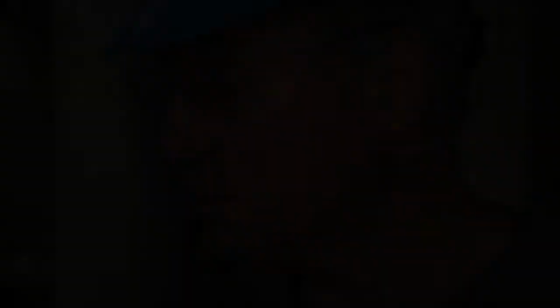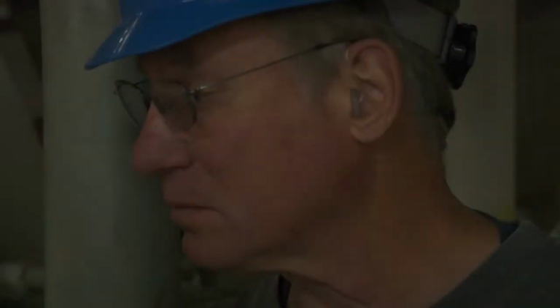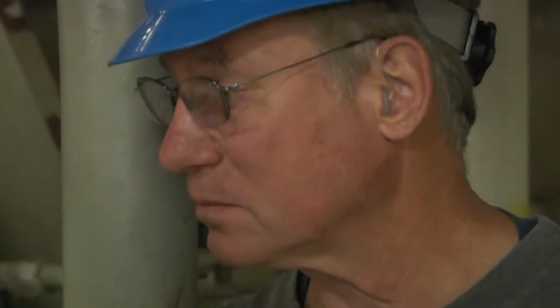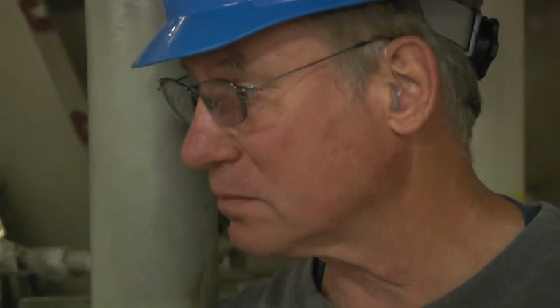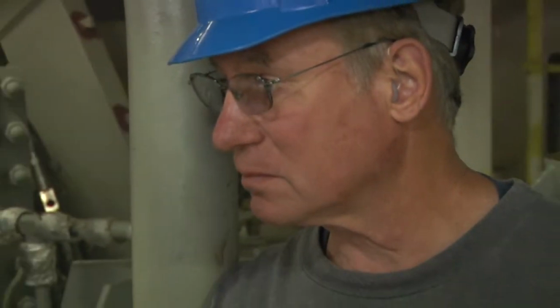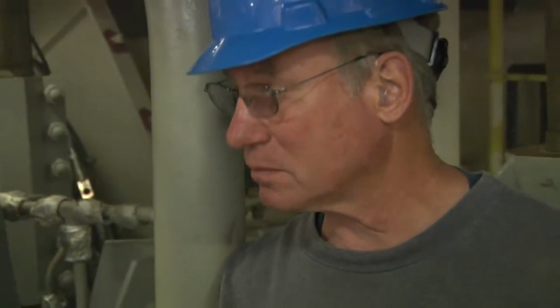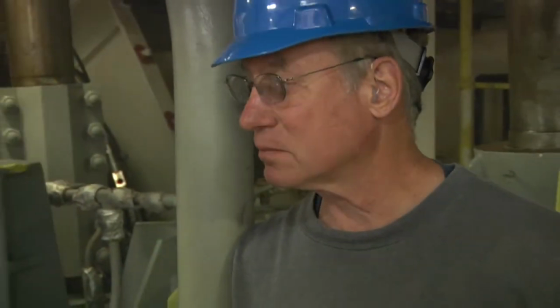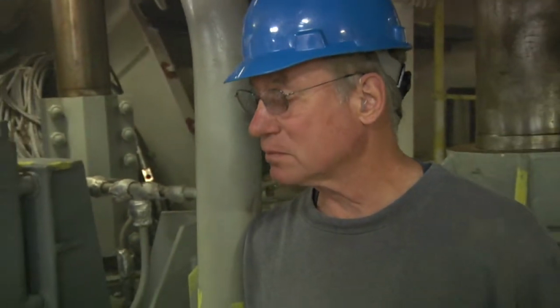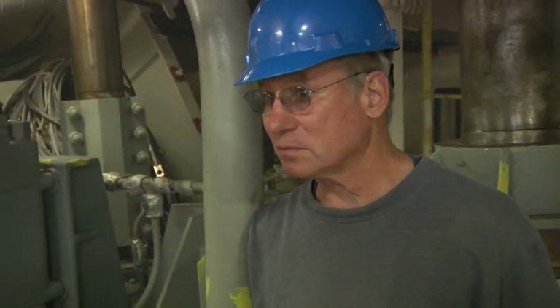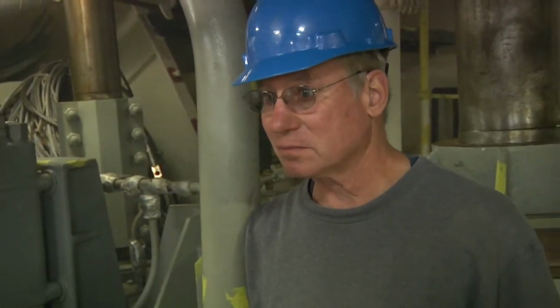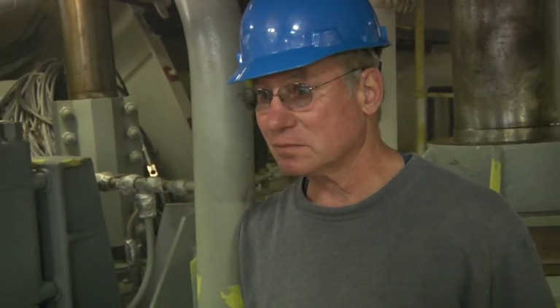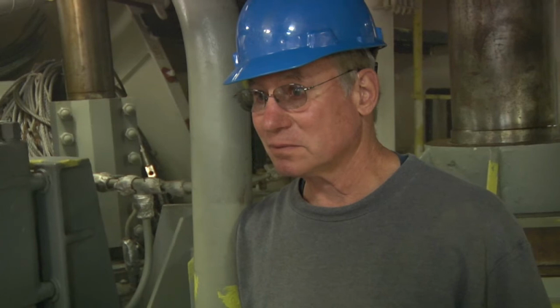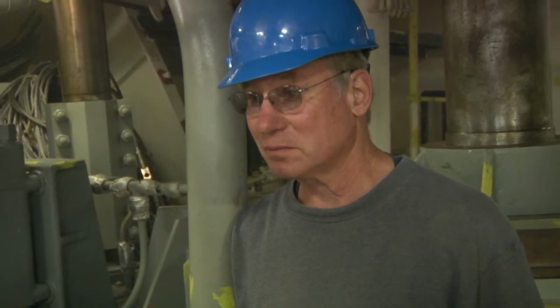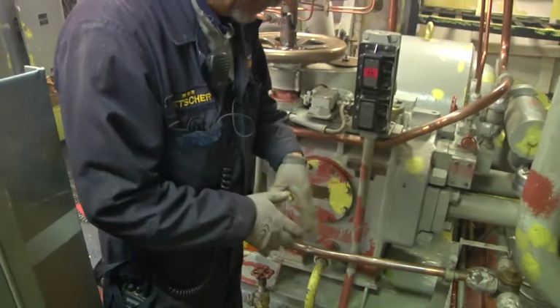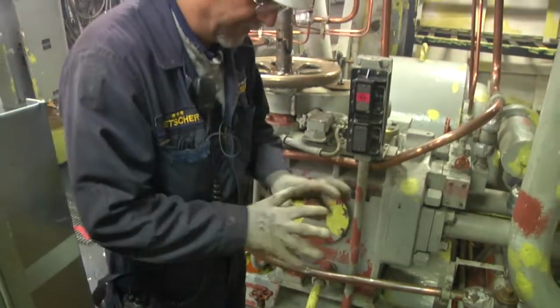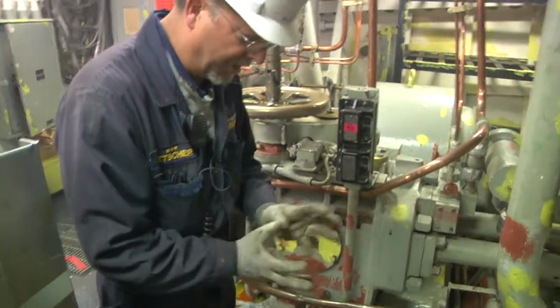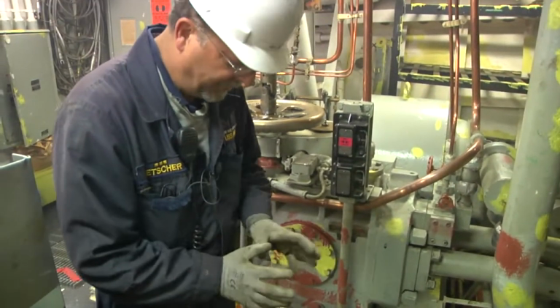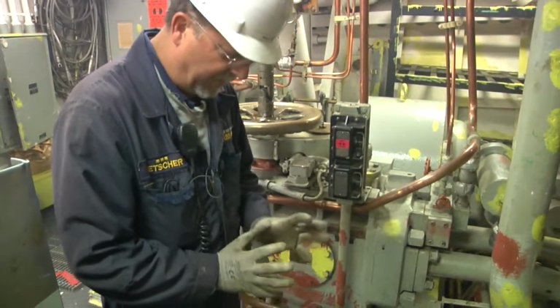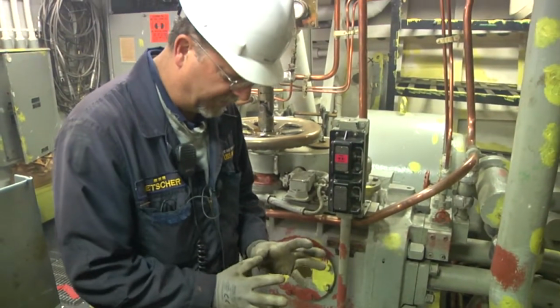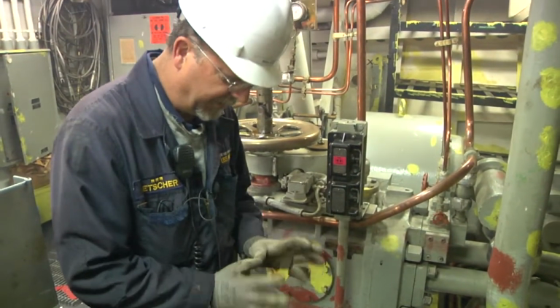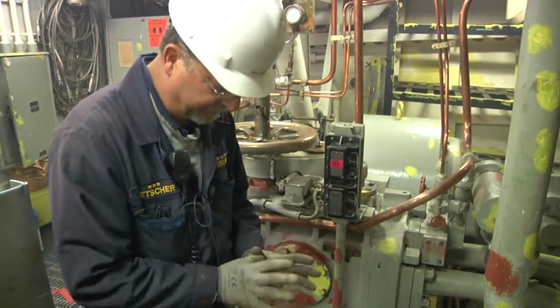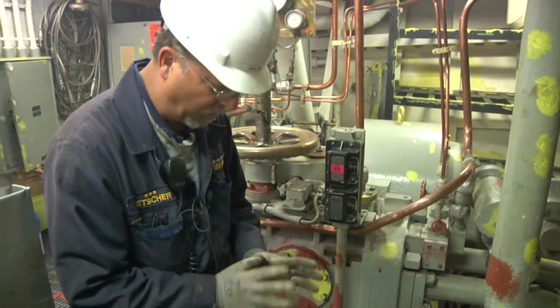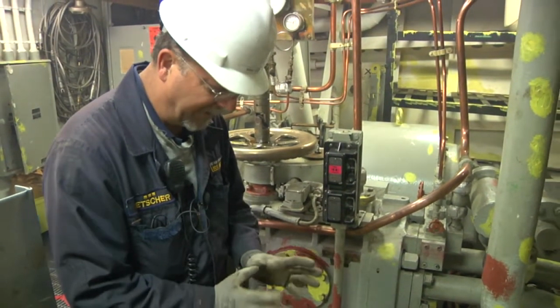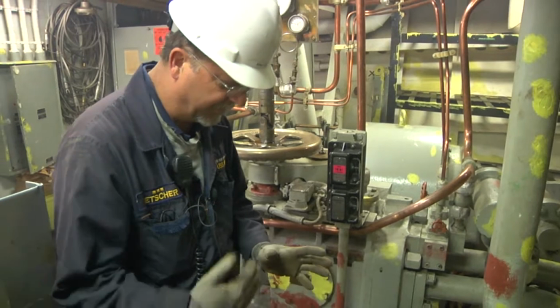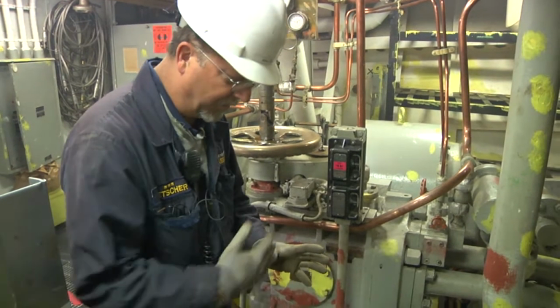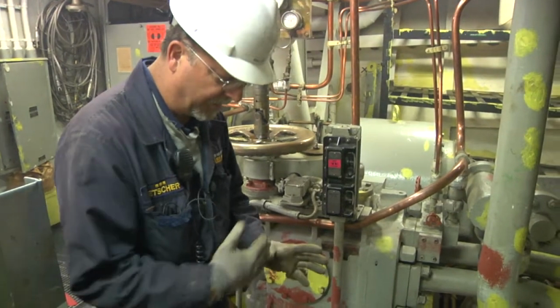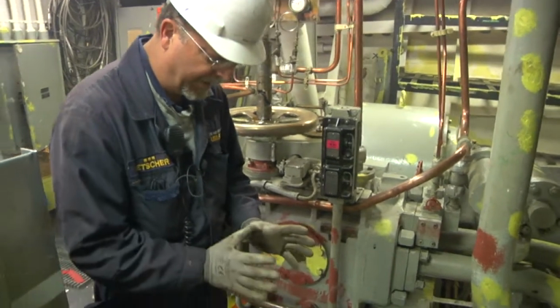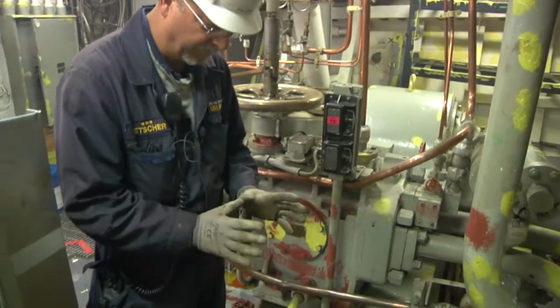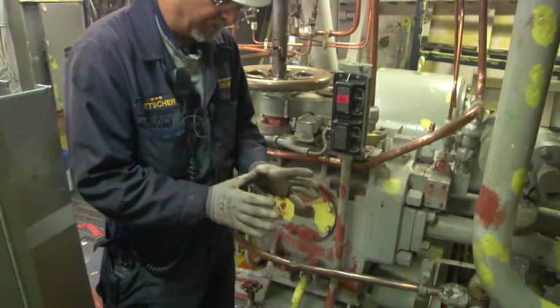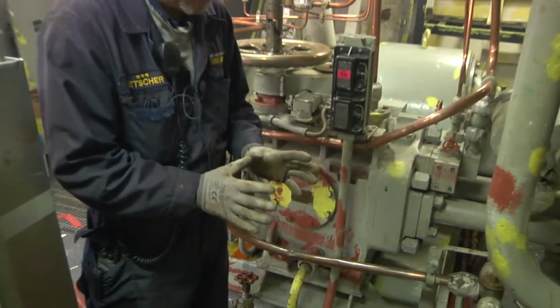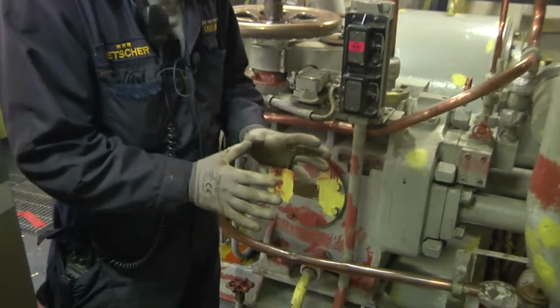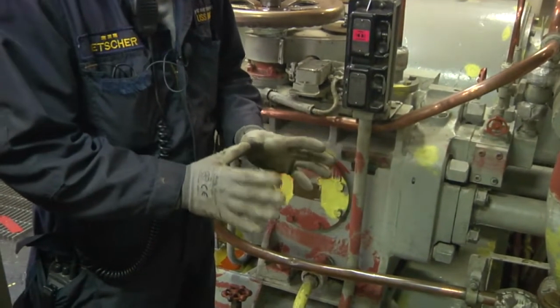This is the stroker for the pump. There's something called a swash plate in here — it's like a round plate with a bunch of pistons on it. When it's just sitting in its normal plane, across or normal to the shaft, it doesn't do anything.